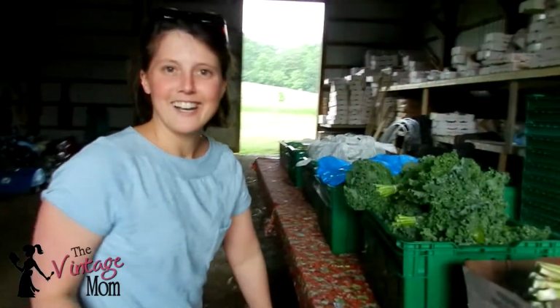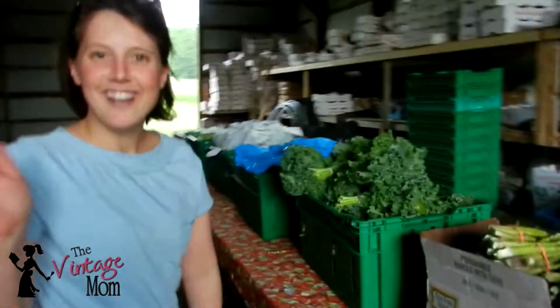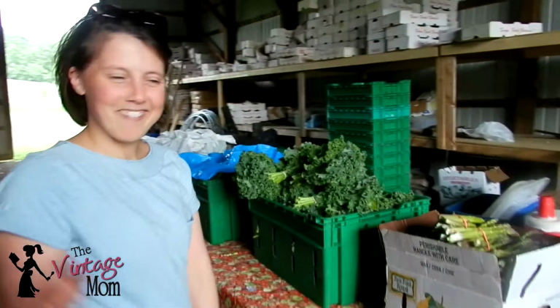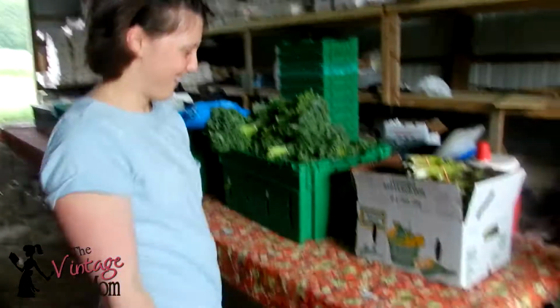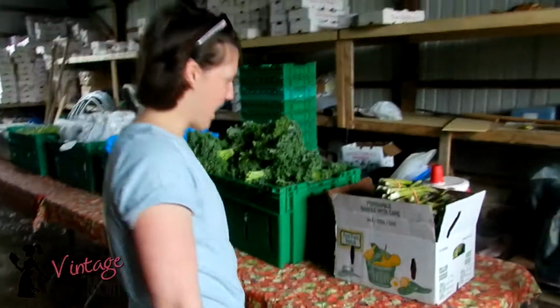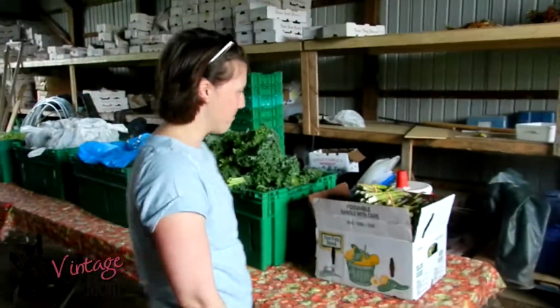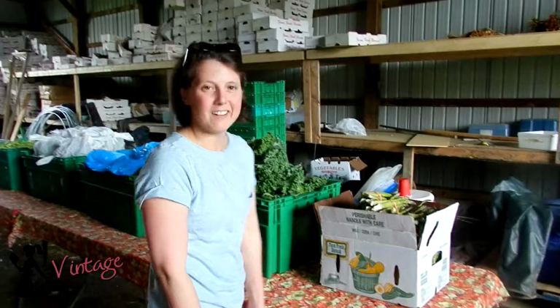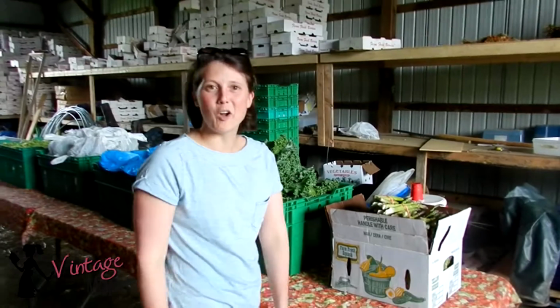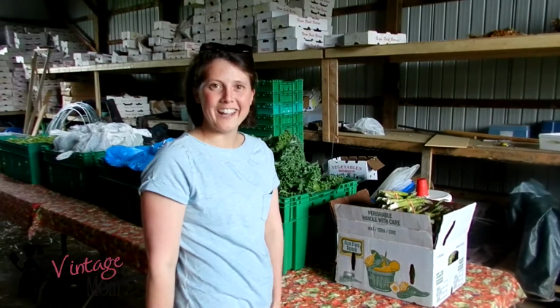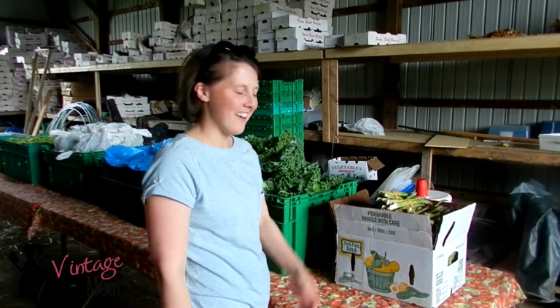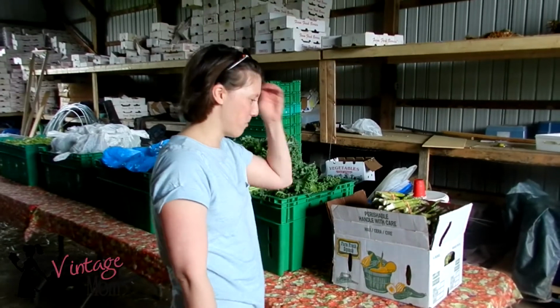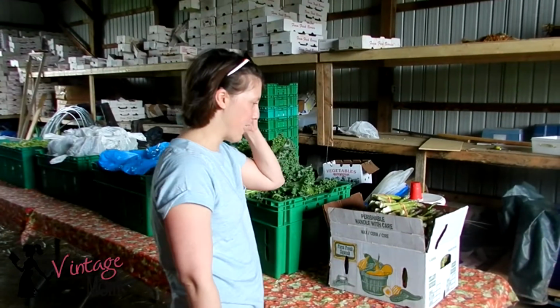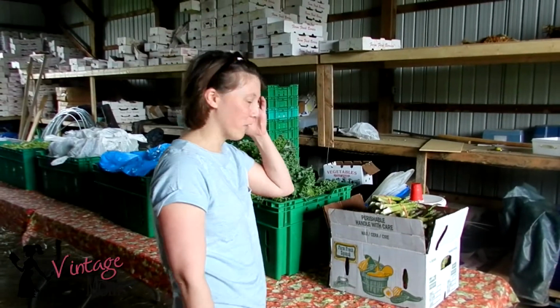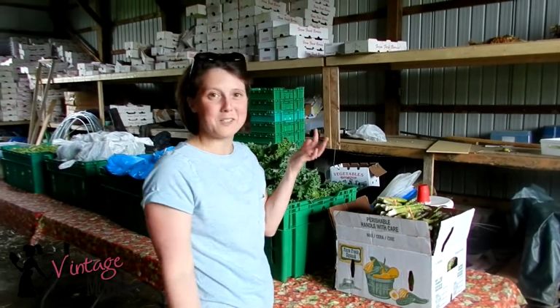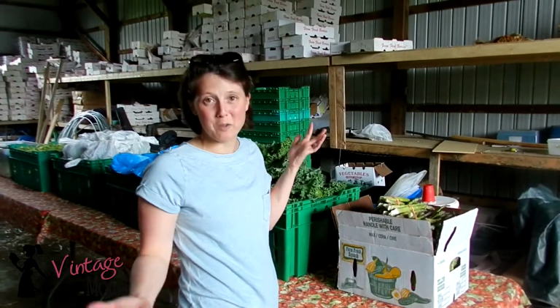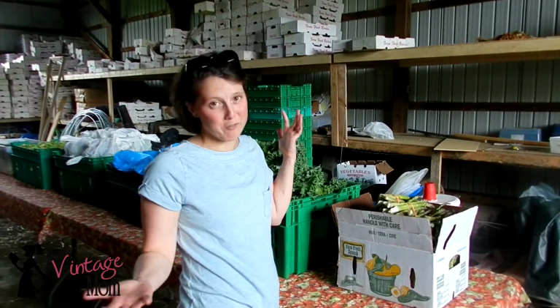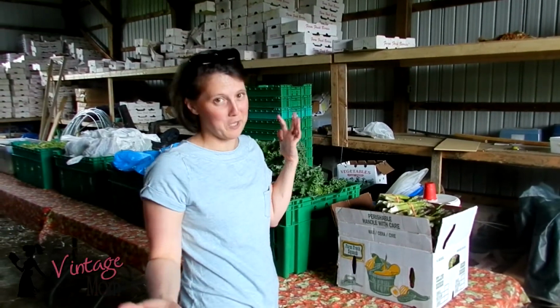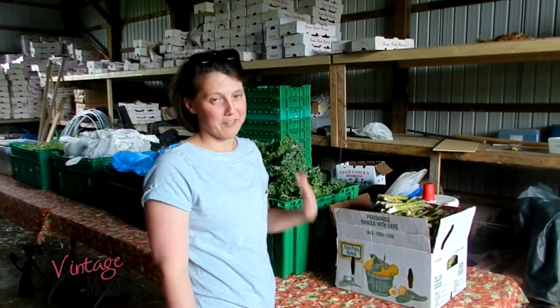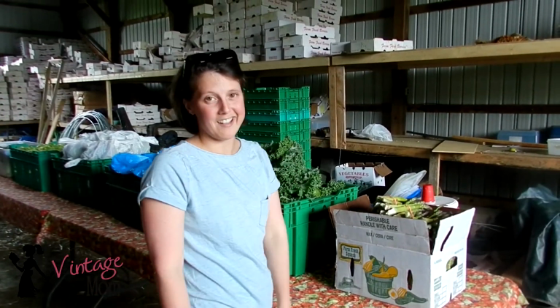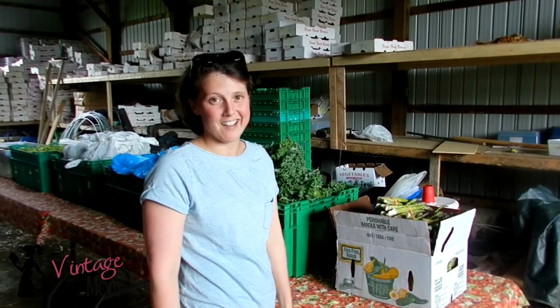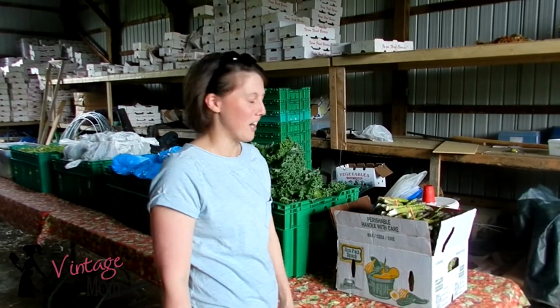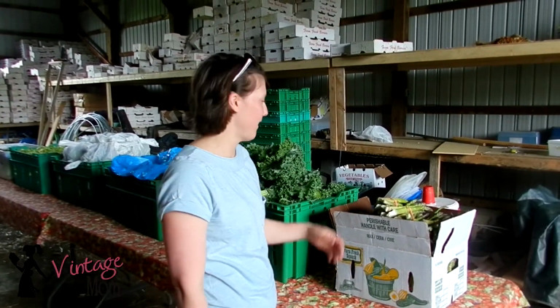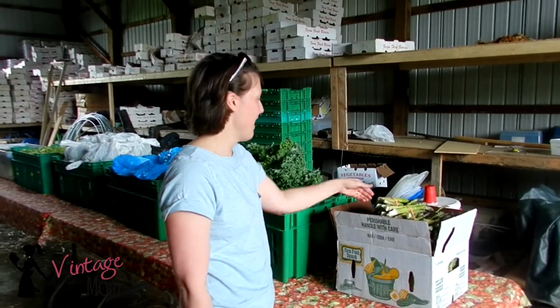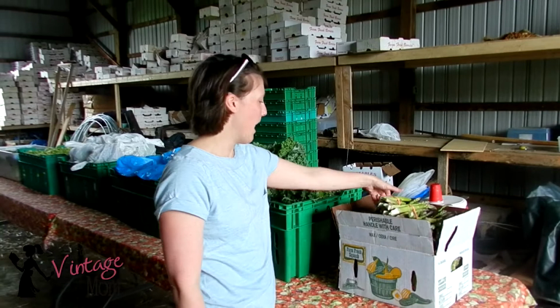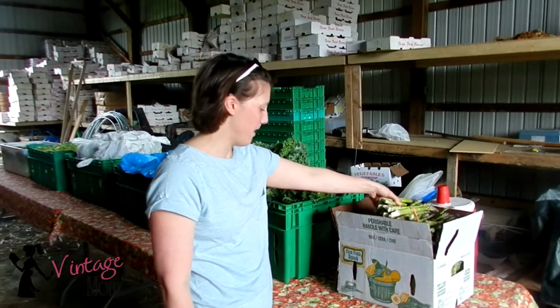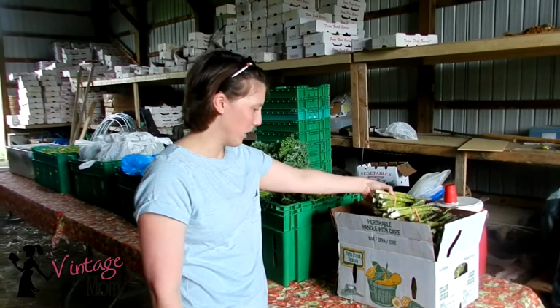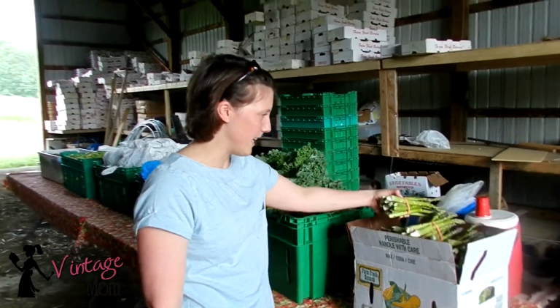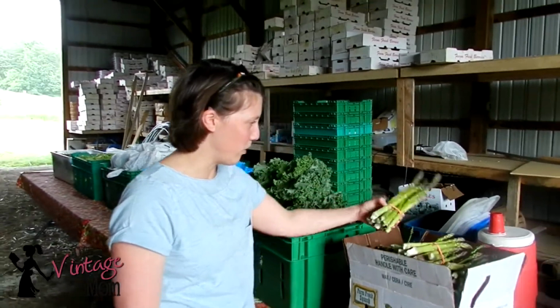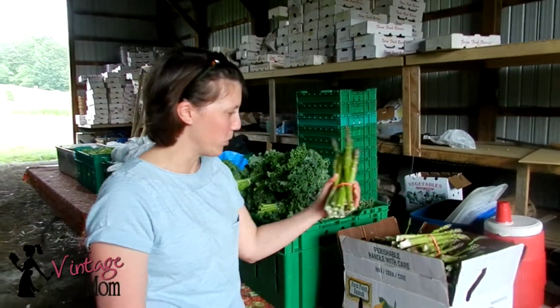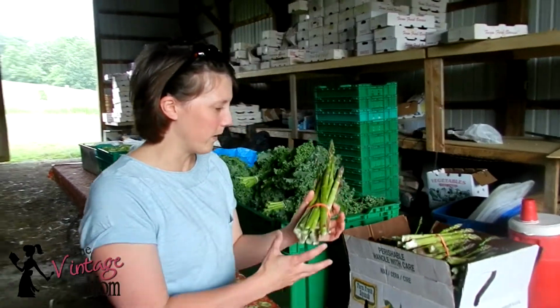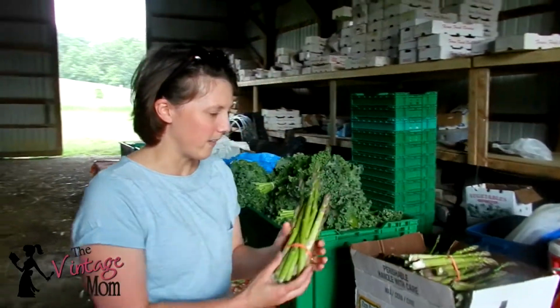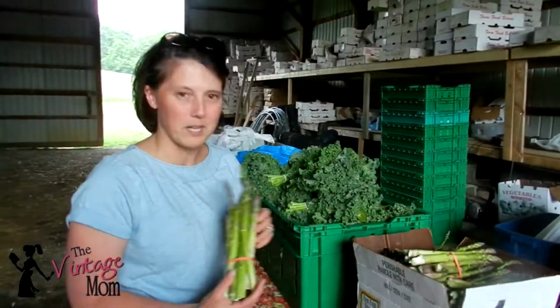Hi guys, it's Lauren again, and we are back for week two of our video for the CSA shares. We're going to take you through what we're getting this week.